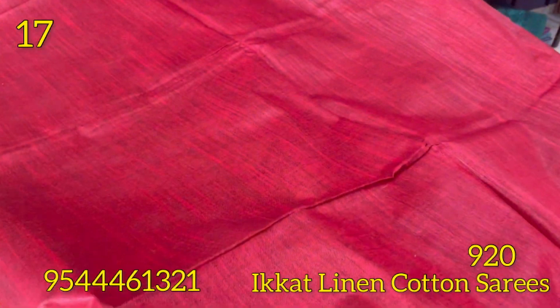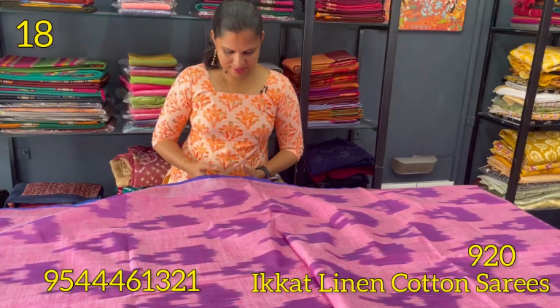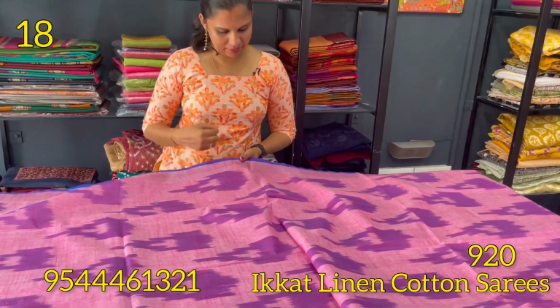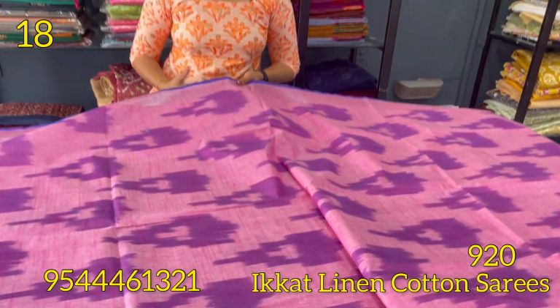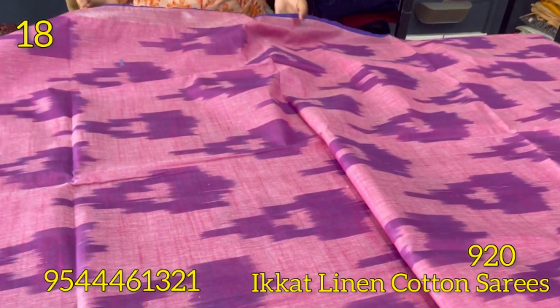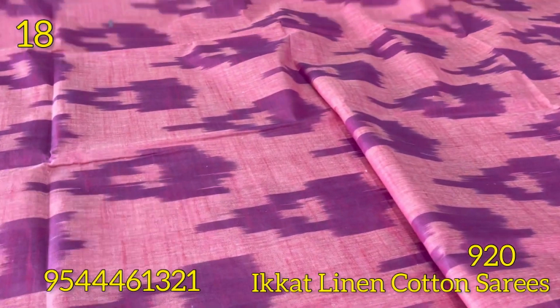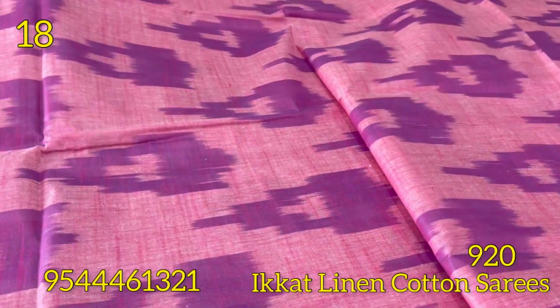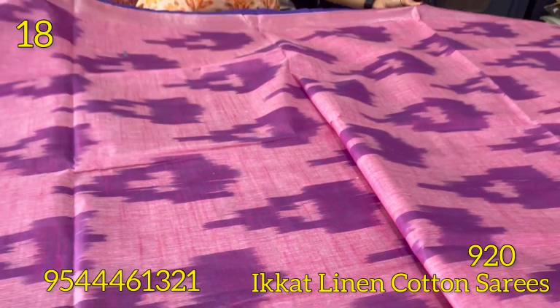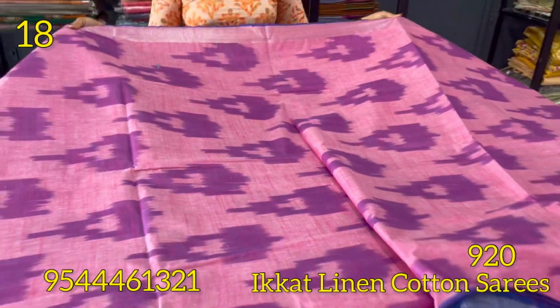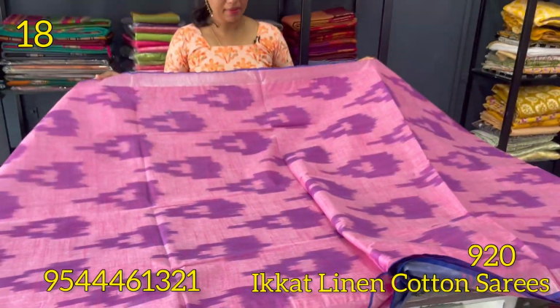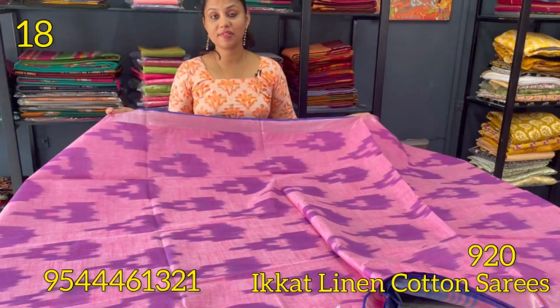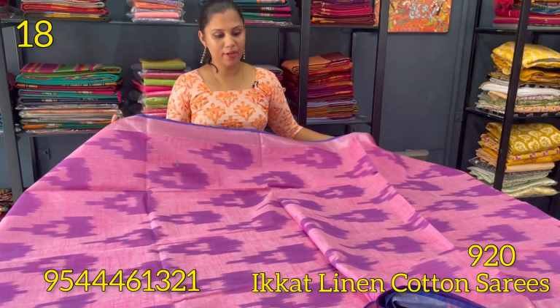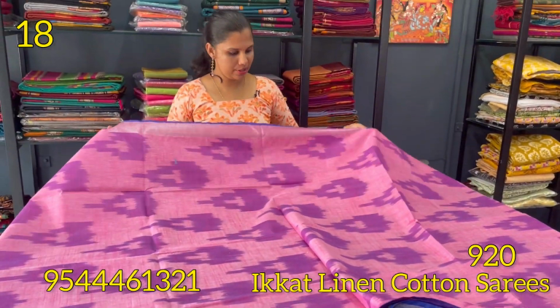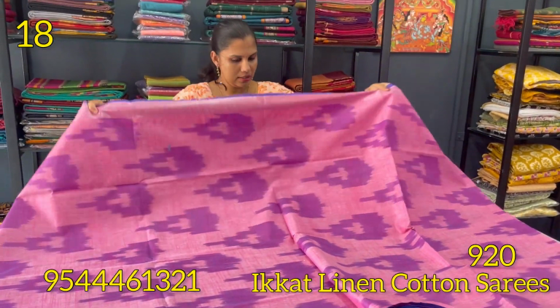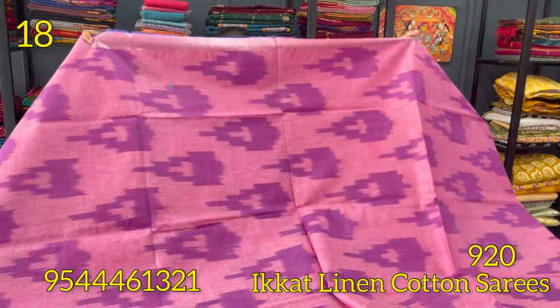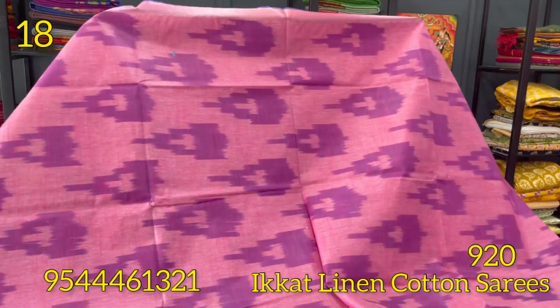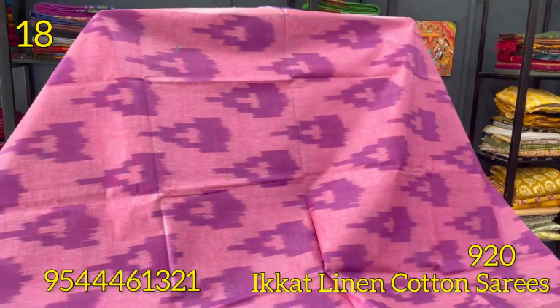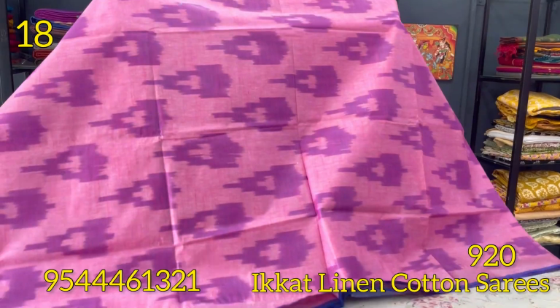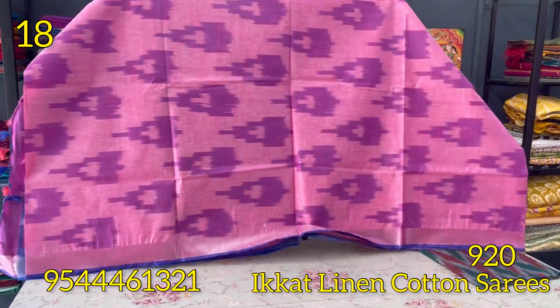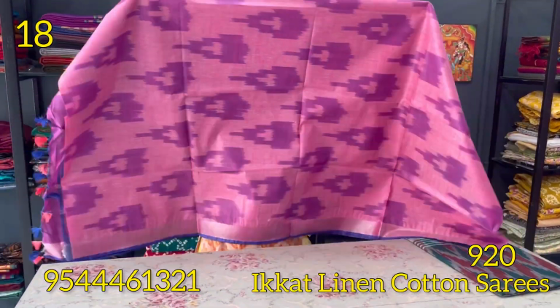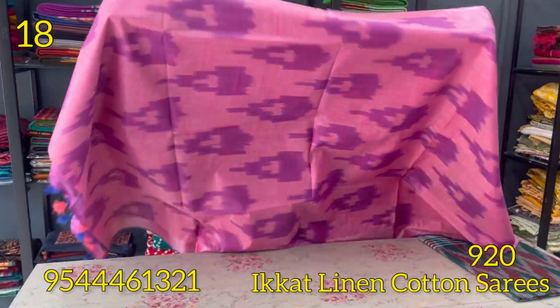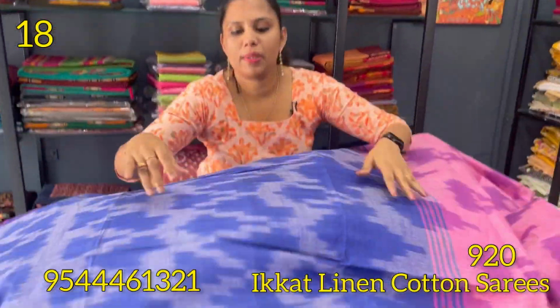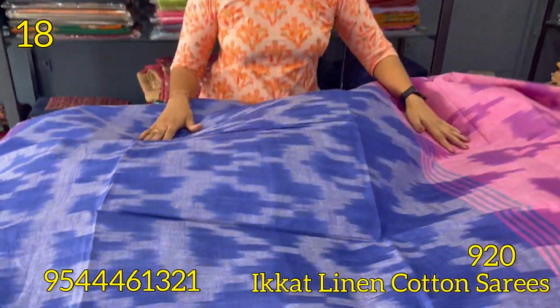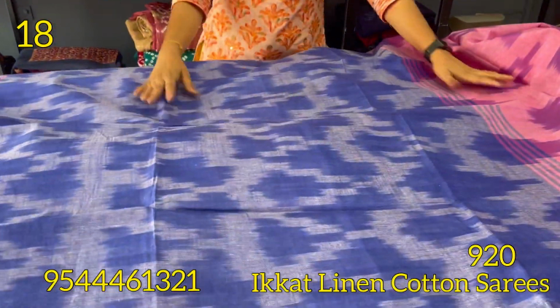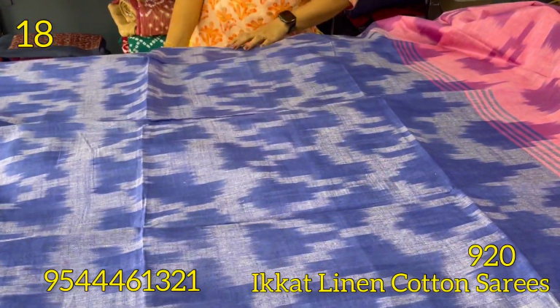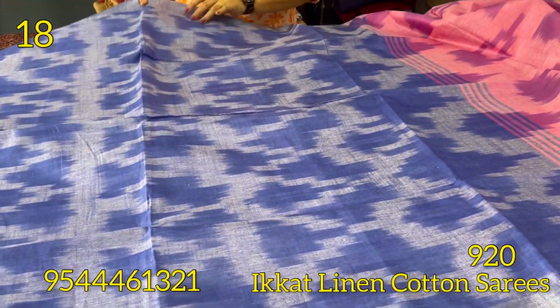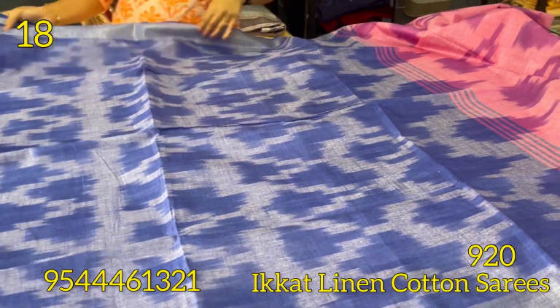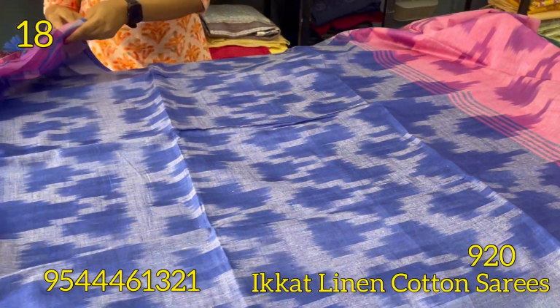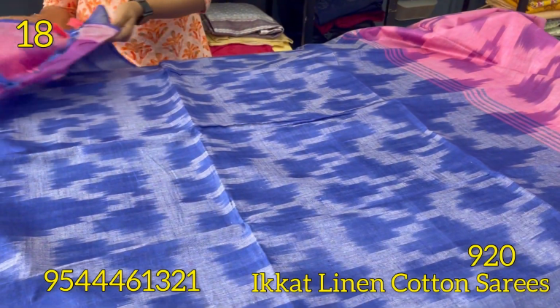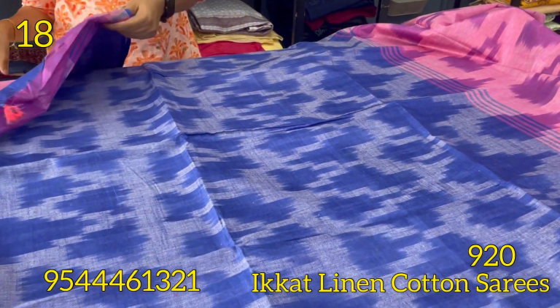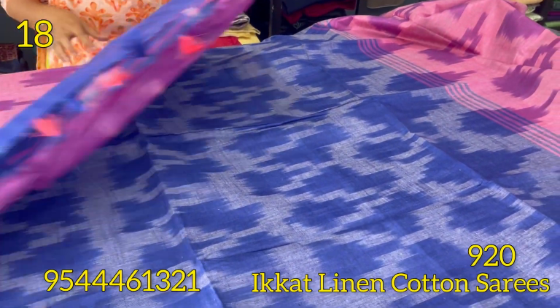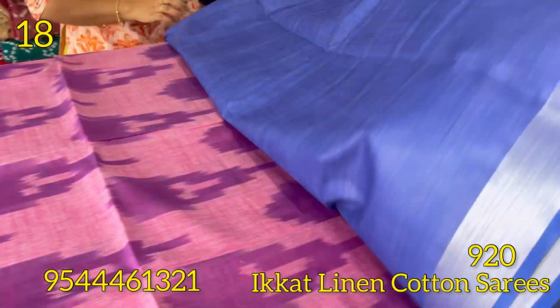The next shade is a baby pink and violet combination. The borders are in royal blue shade. The body is in a self-weaving pattern in royal blue shade. The blouse is in the blue shade.